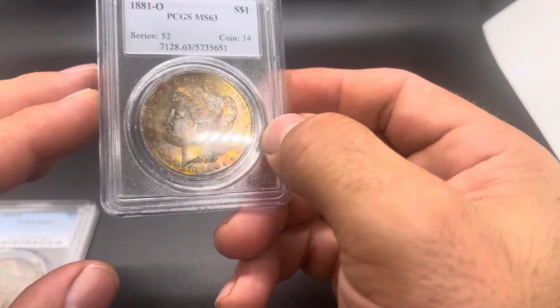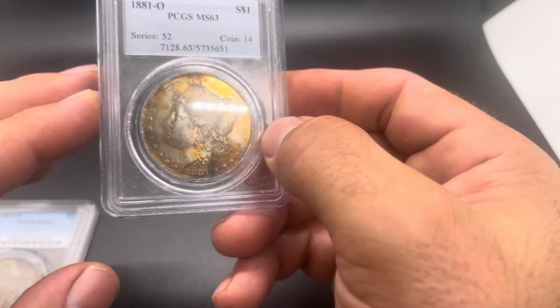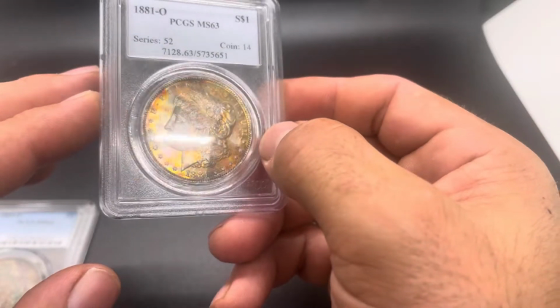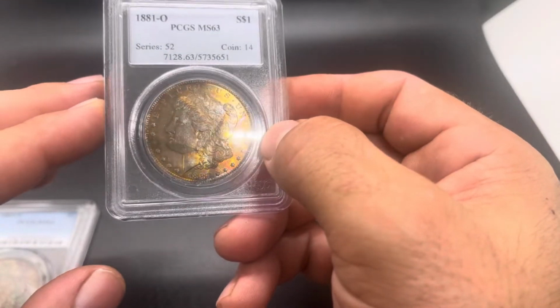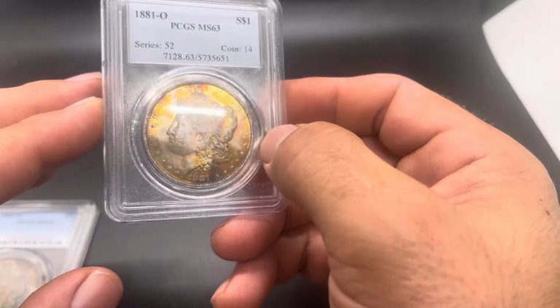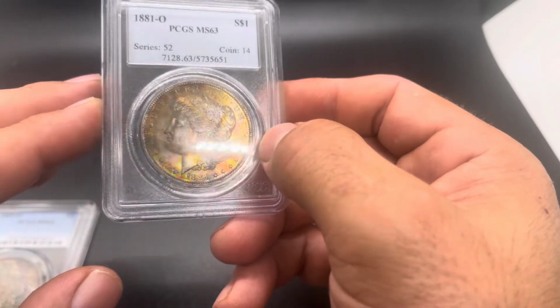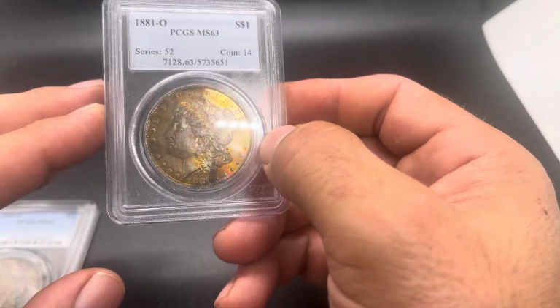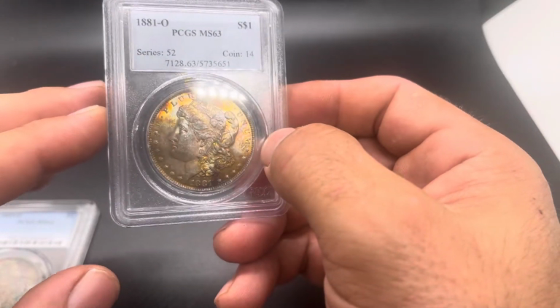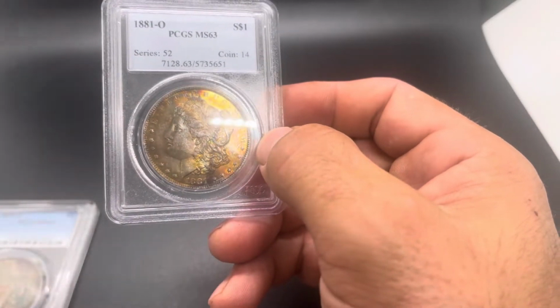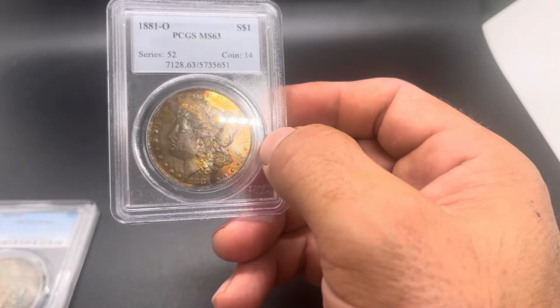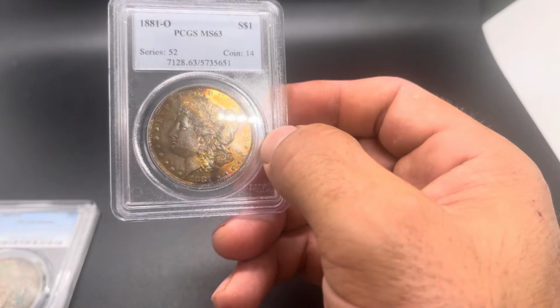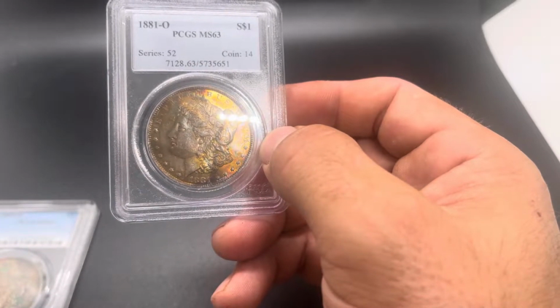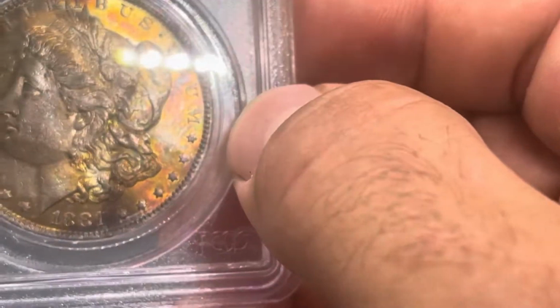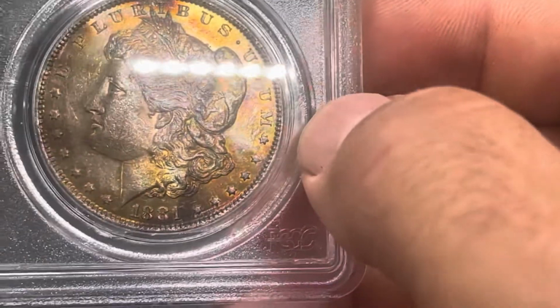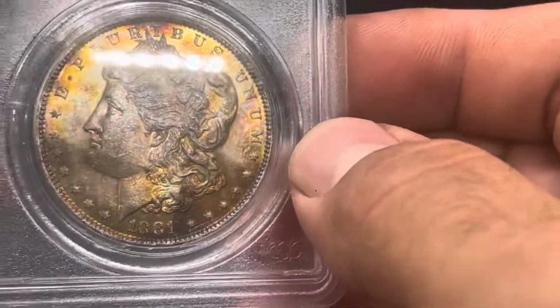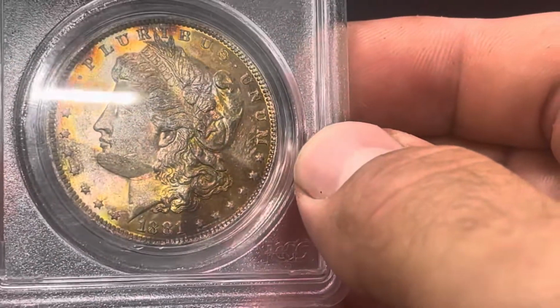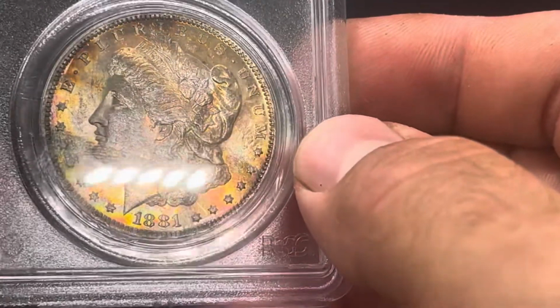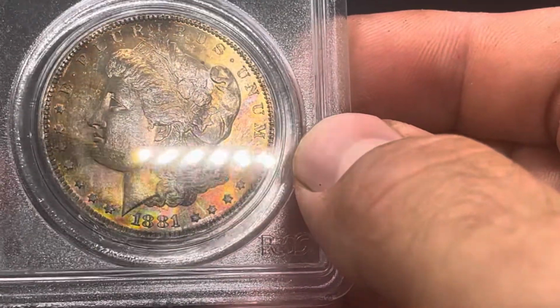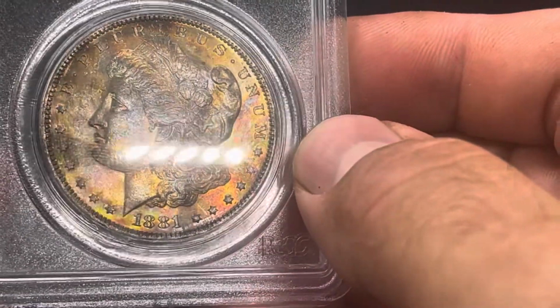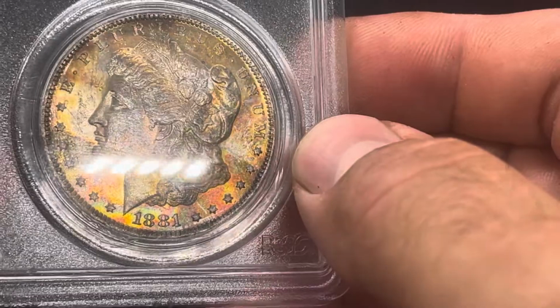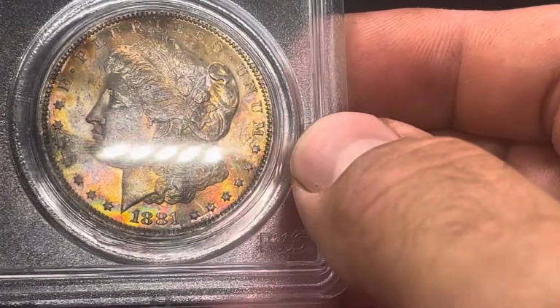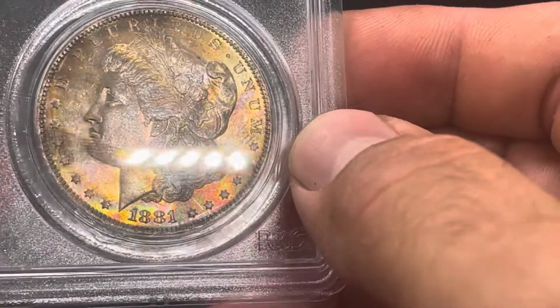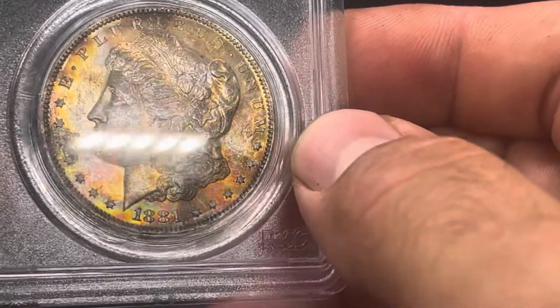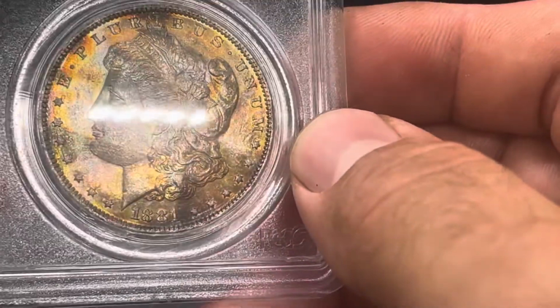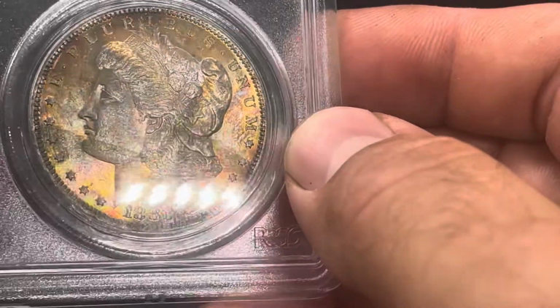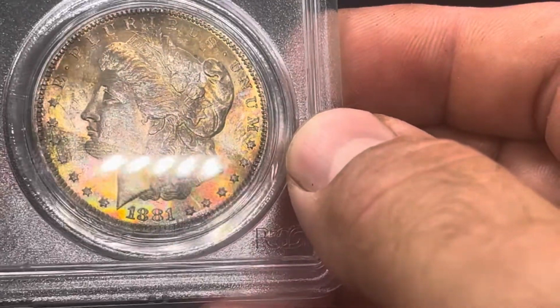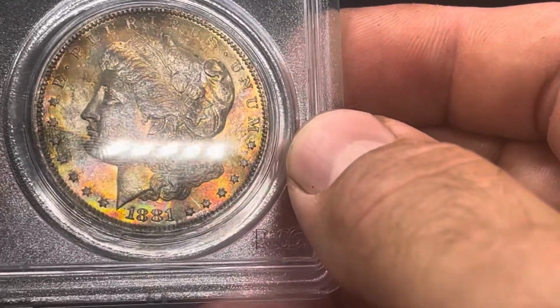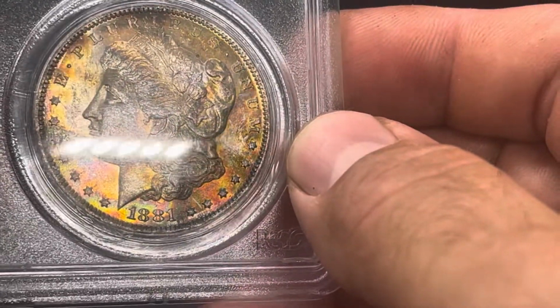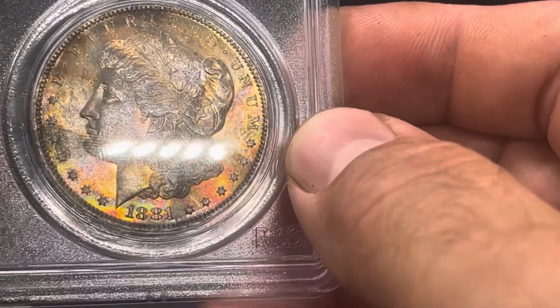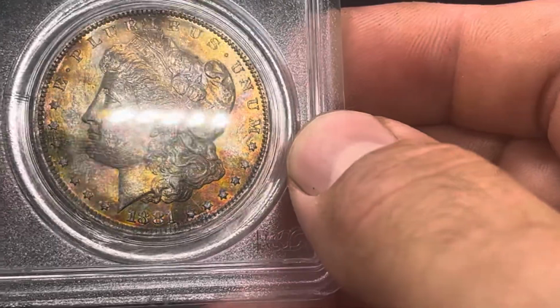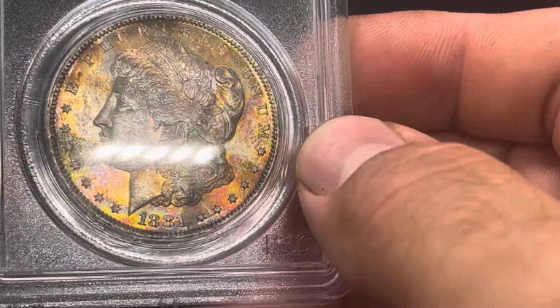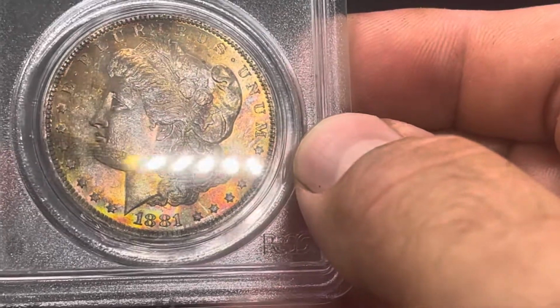81-O is just a slightly better date — not really until you get to those higher grades. I really like it right down there by the date. You got some nice pink and green popping through there.